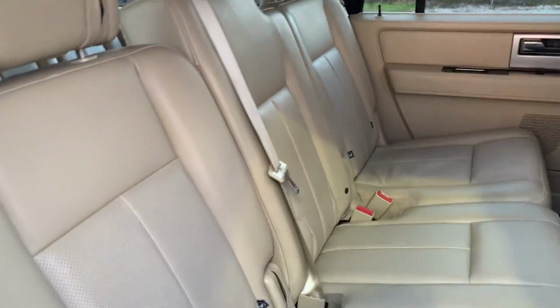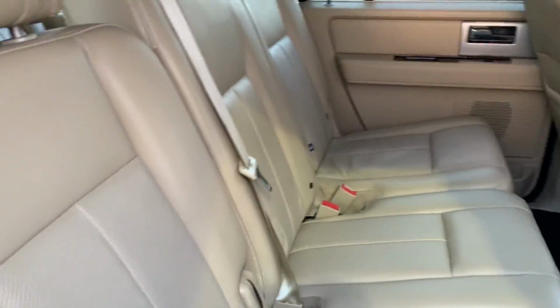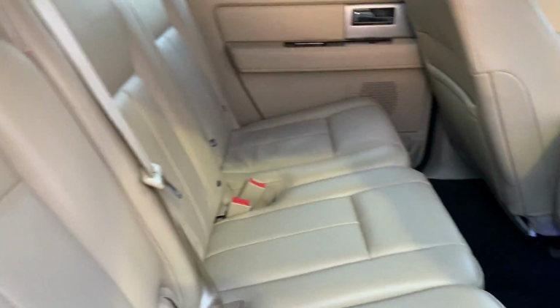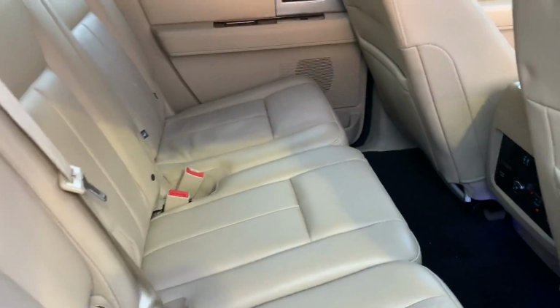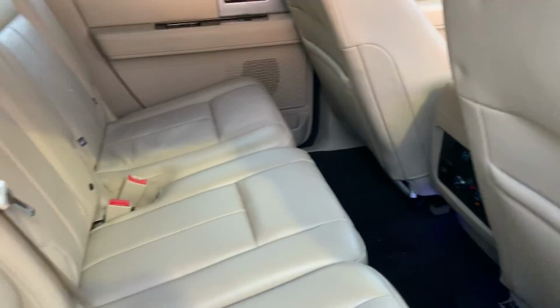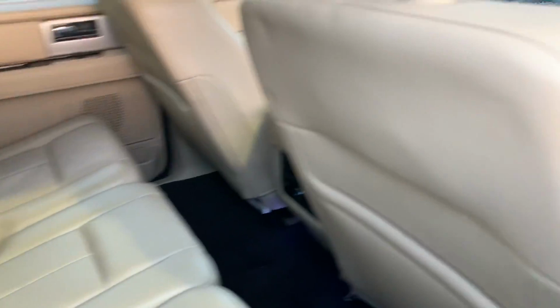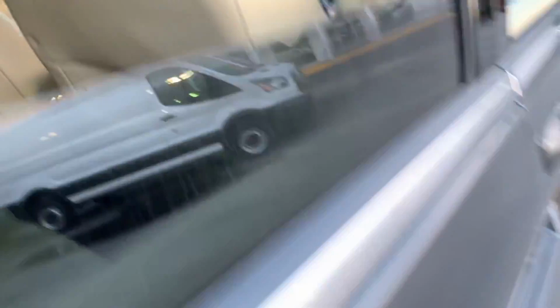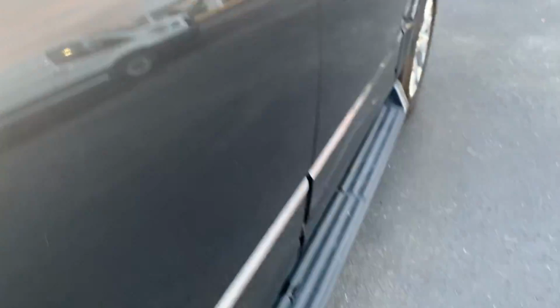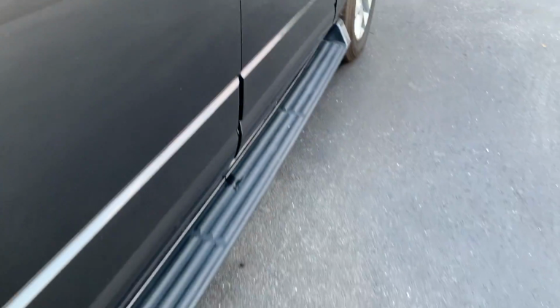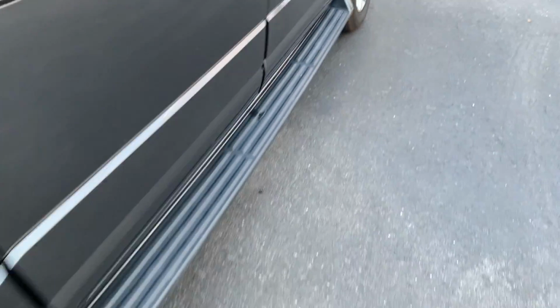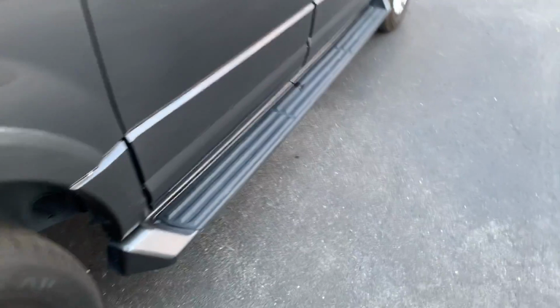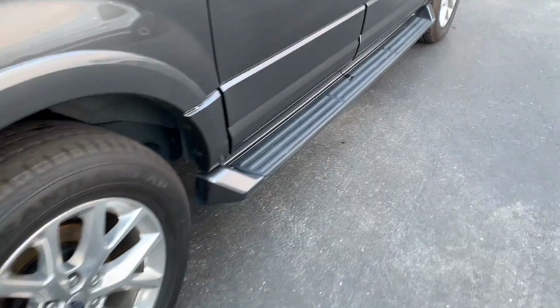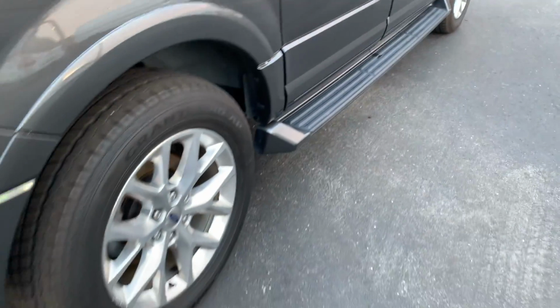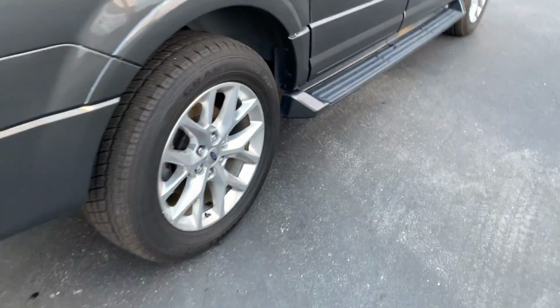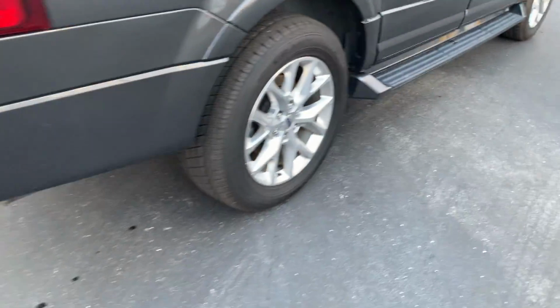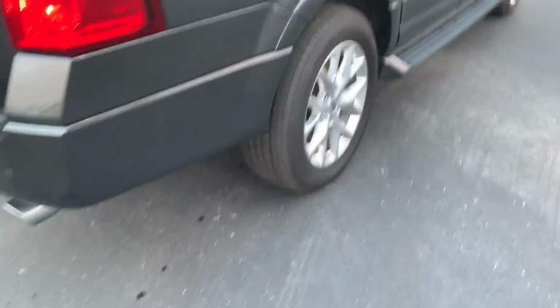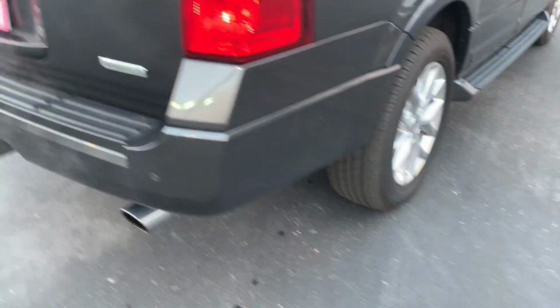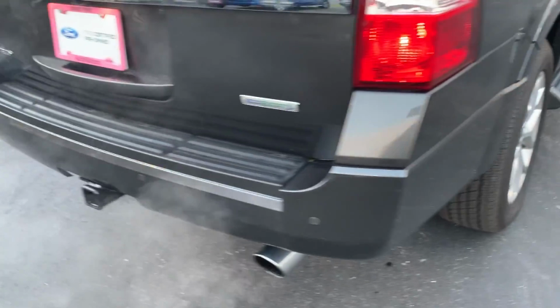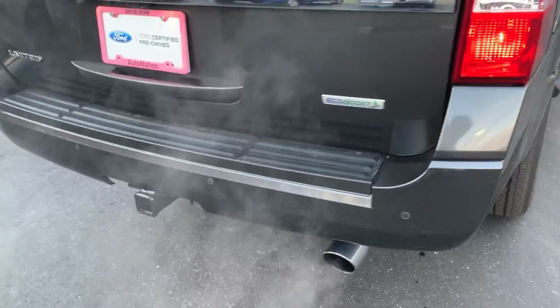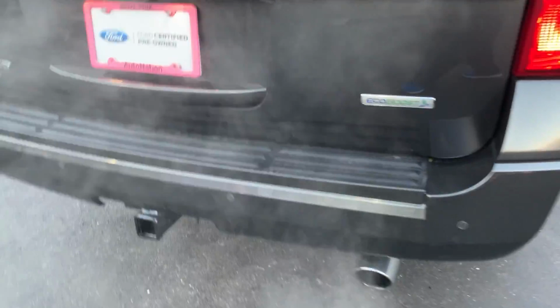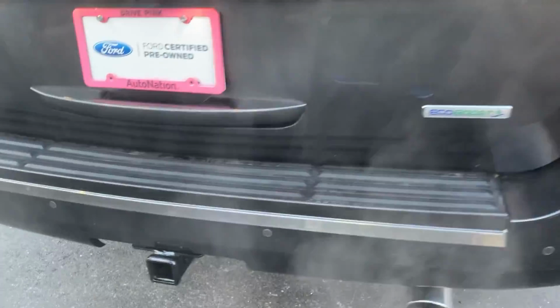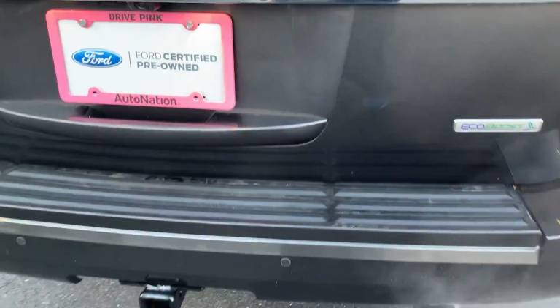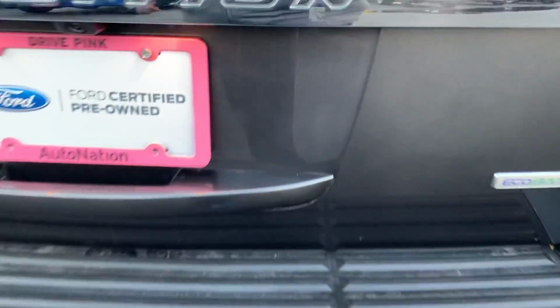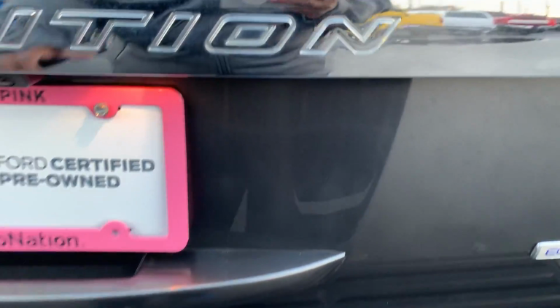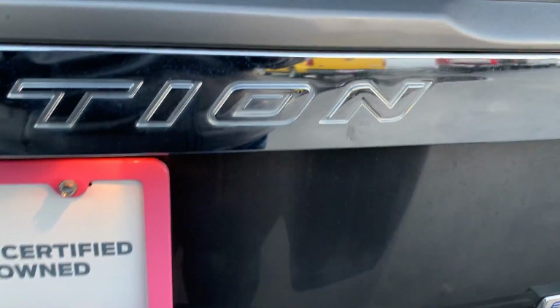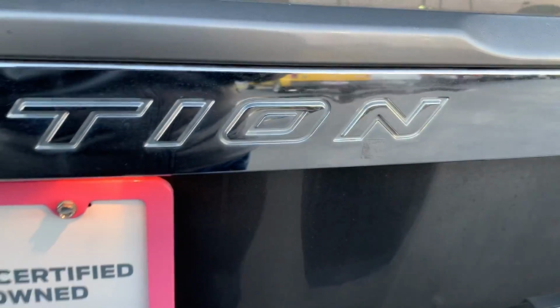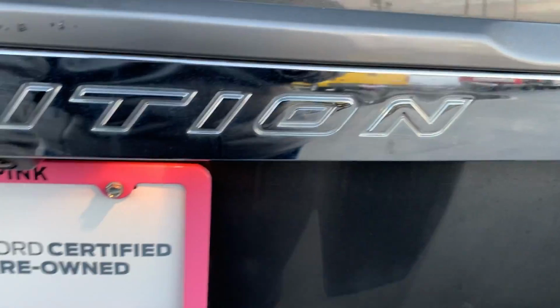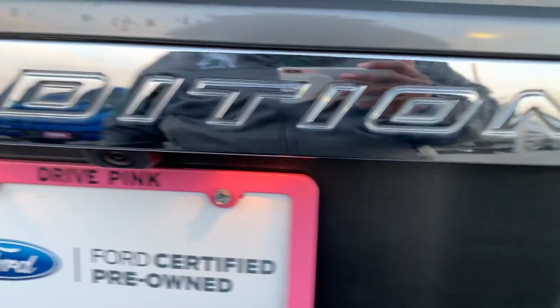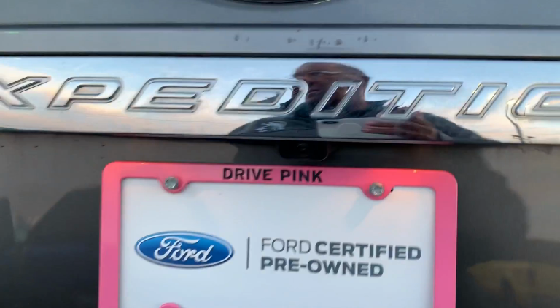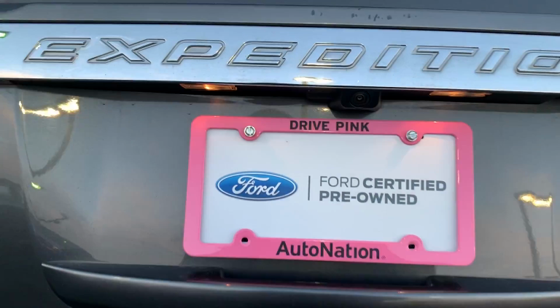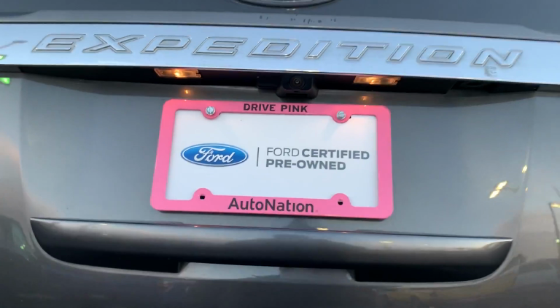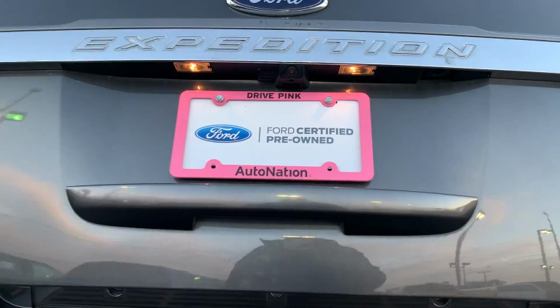There's a bench seat in the second row, running boards, aluminum wheels, backup sensors, trailer hitch, backup camera, and a power tailgate.